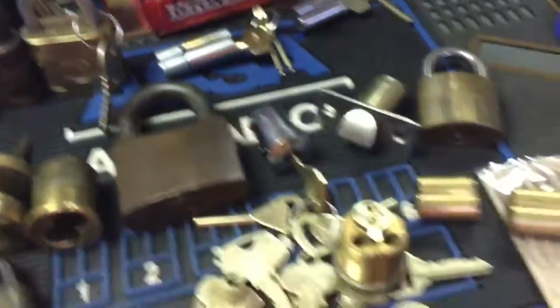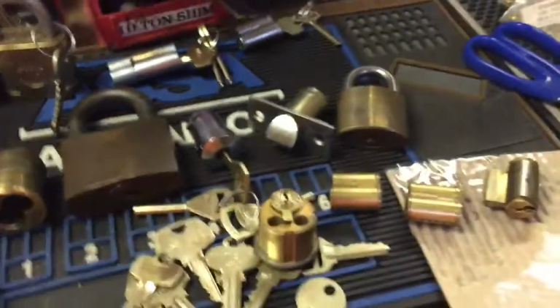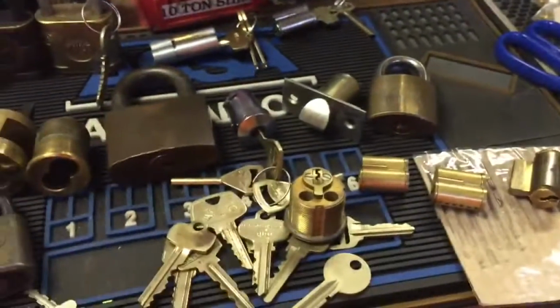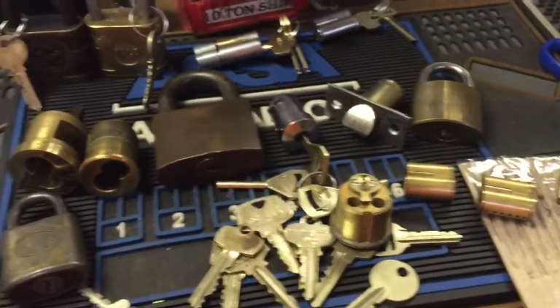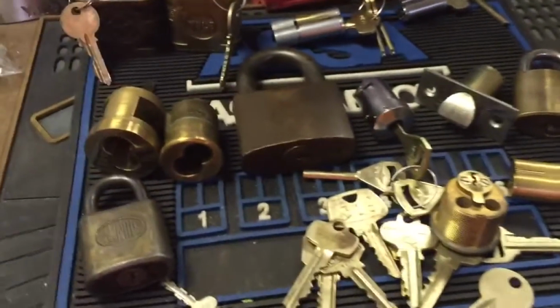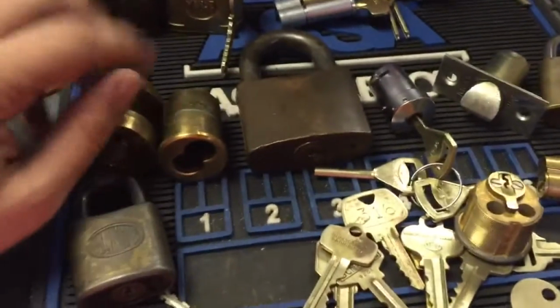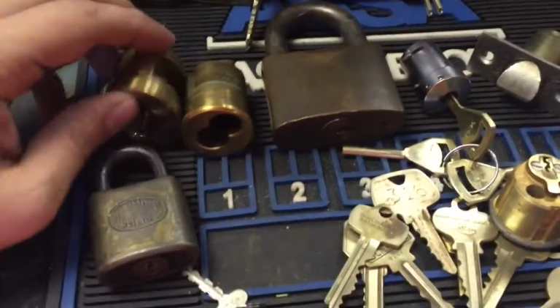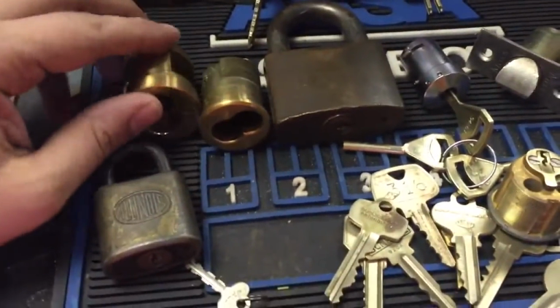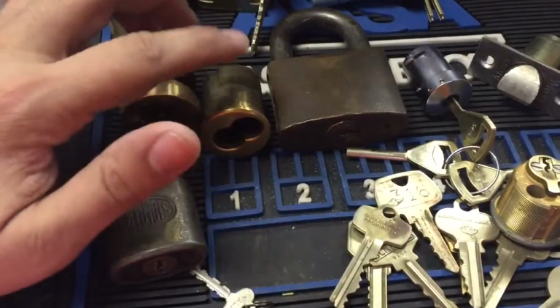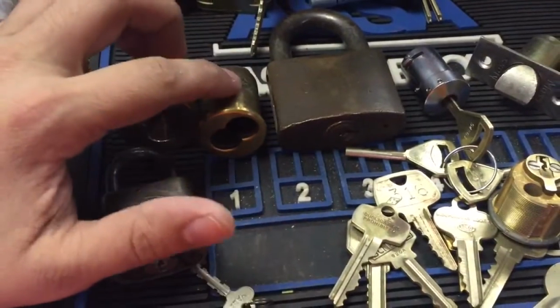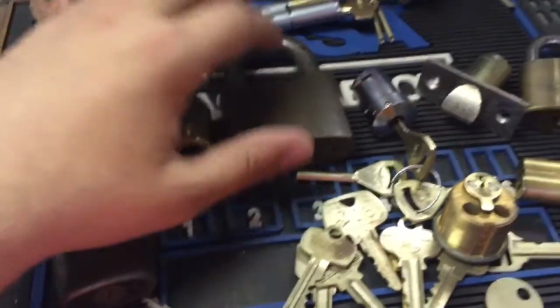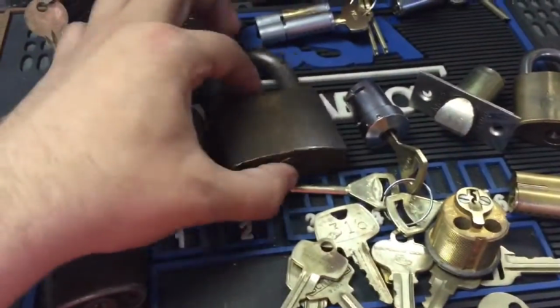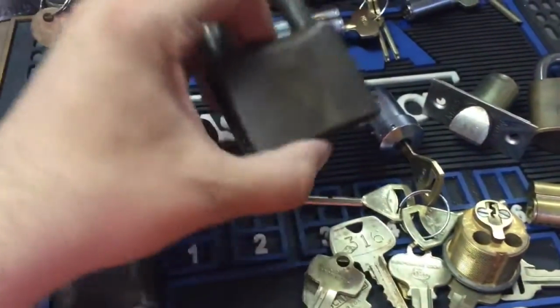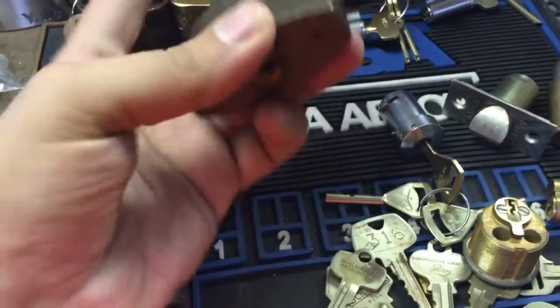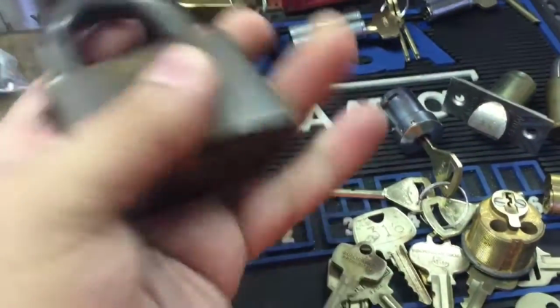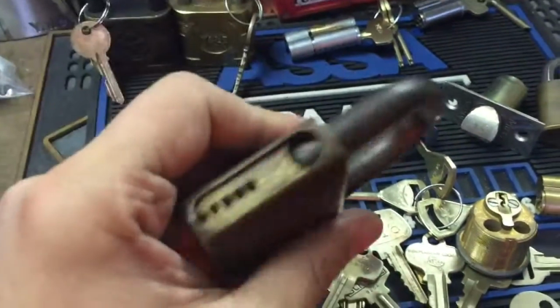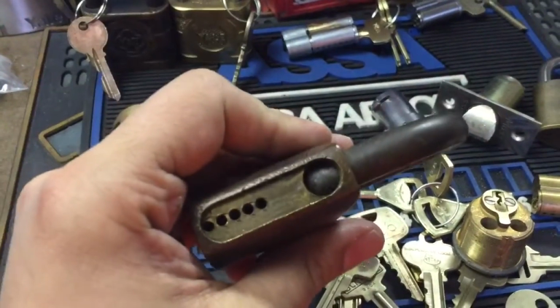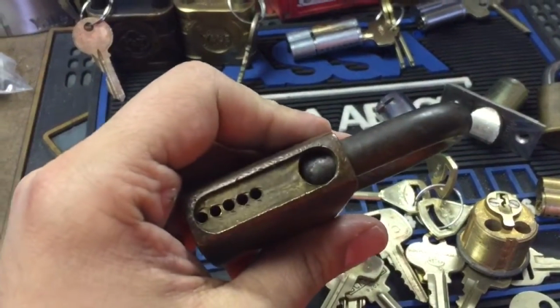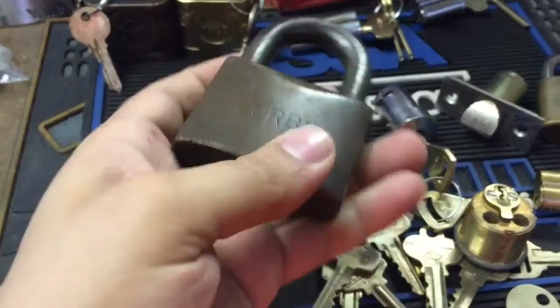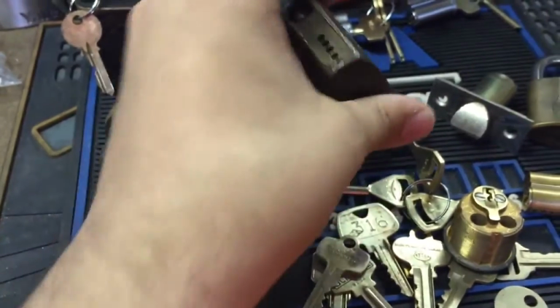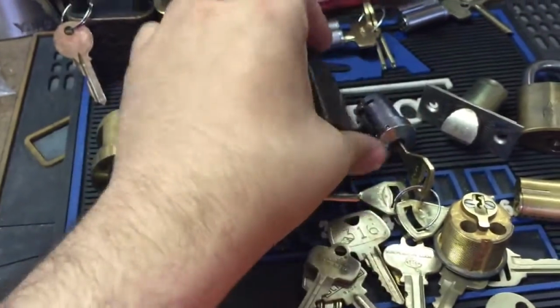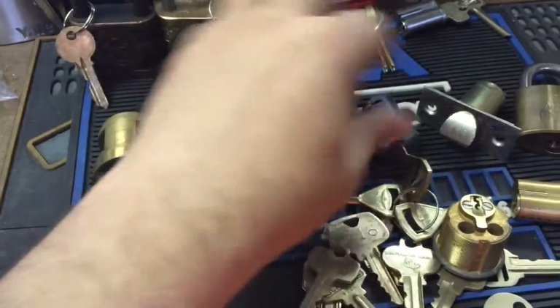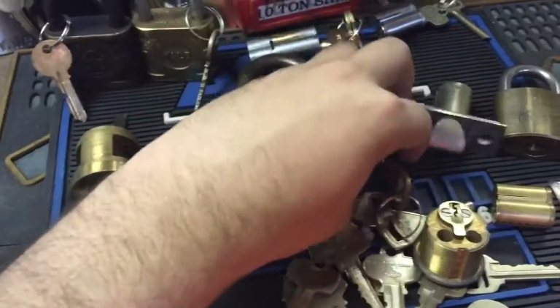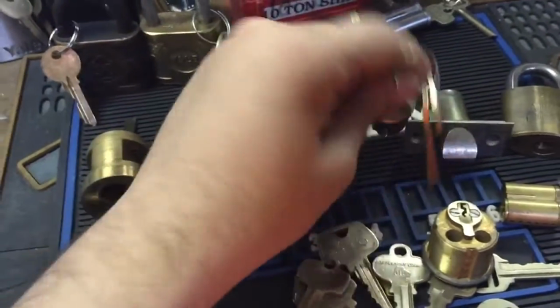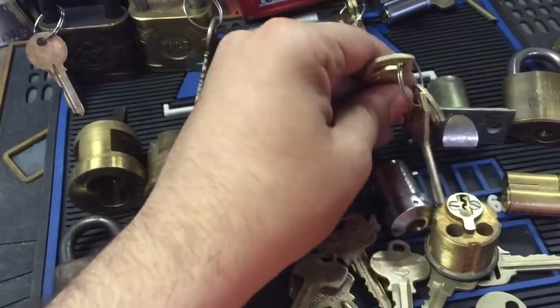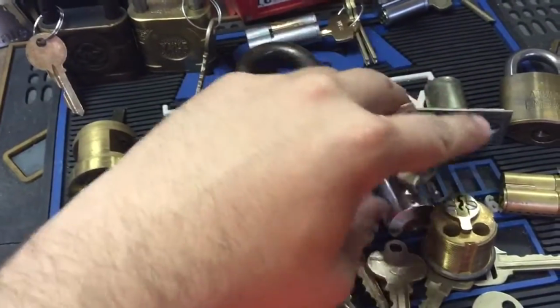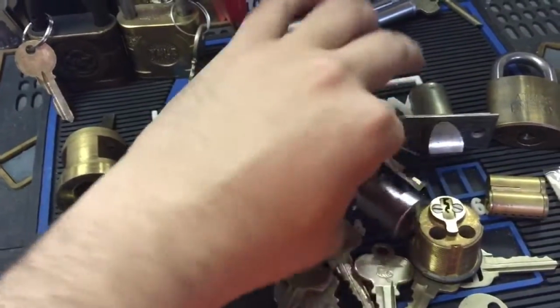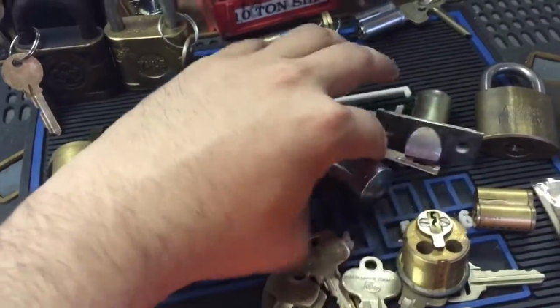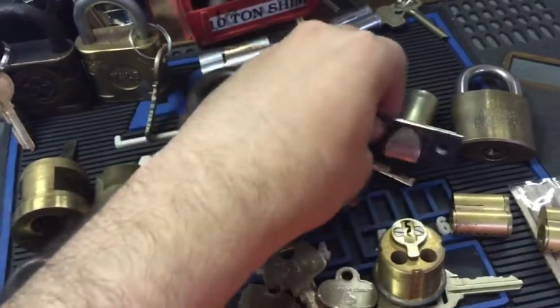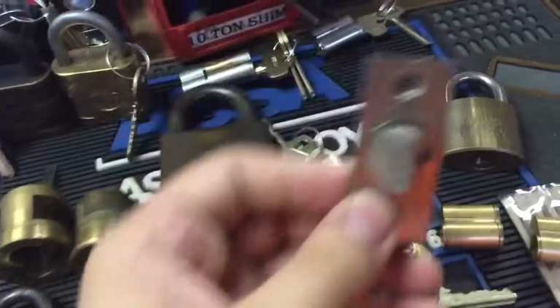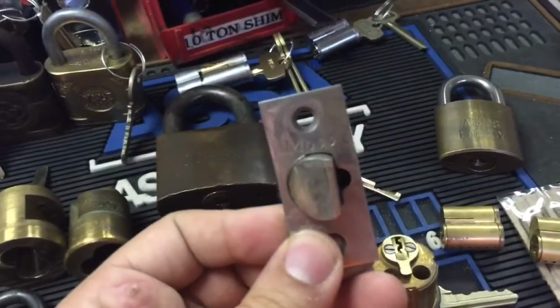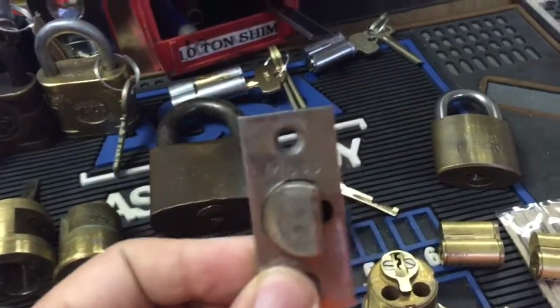This stuff all came from WillStatus6 — we did a trade. He sent me a couple housings. This is a large Corbin padlock that is going to be a project to repin and put back together. Some sort of disc detainer lock here with keys.